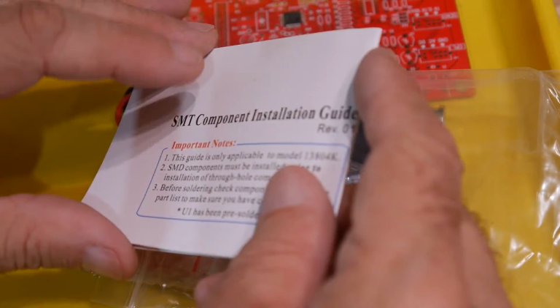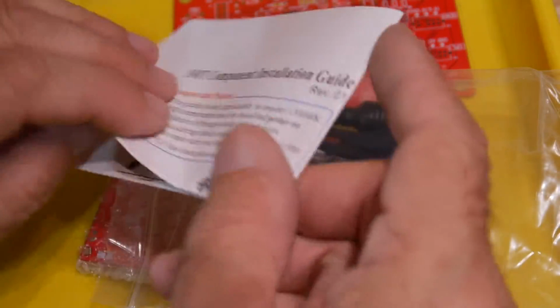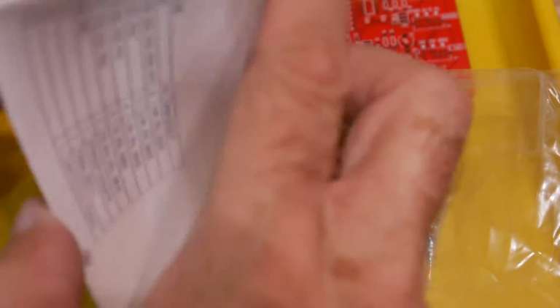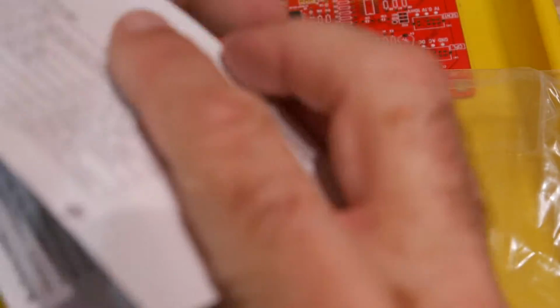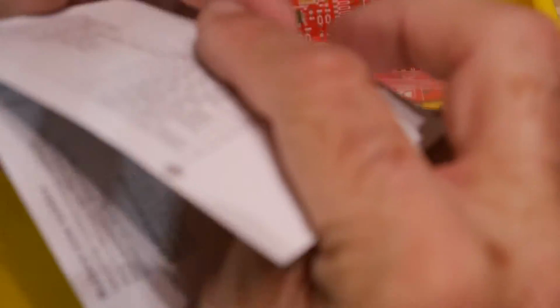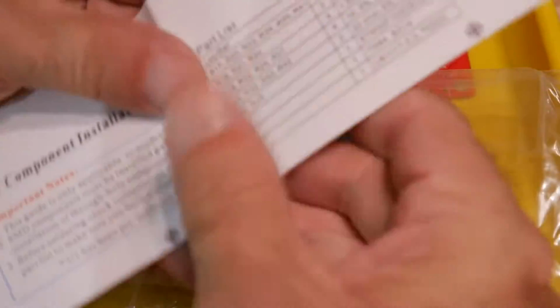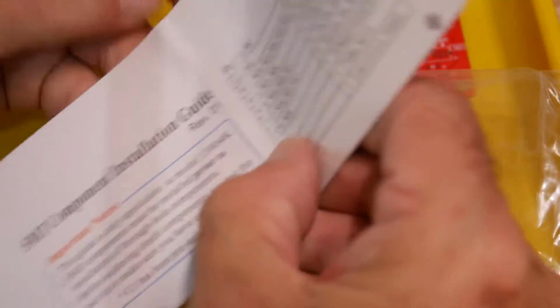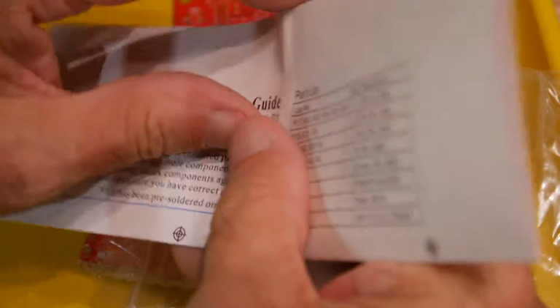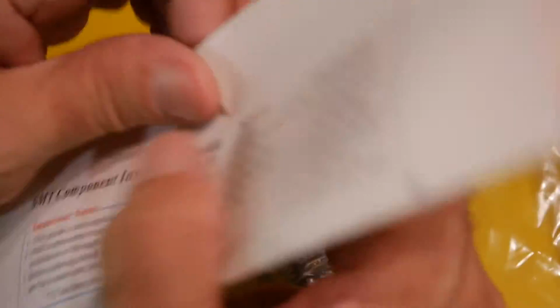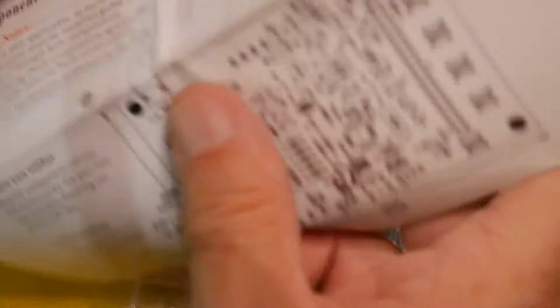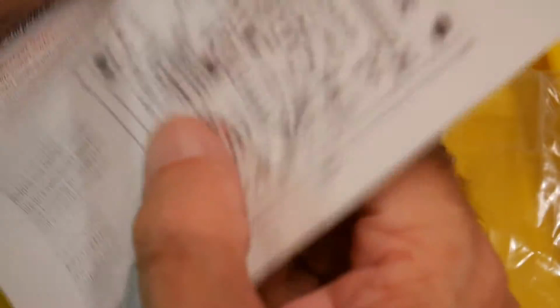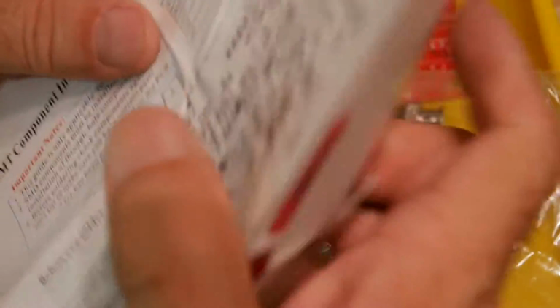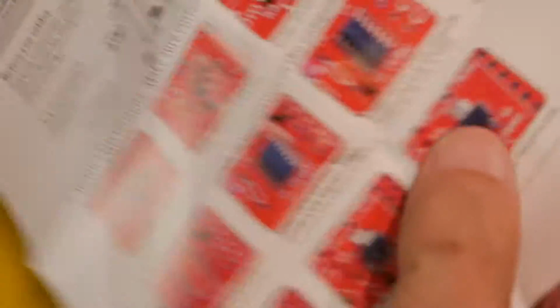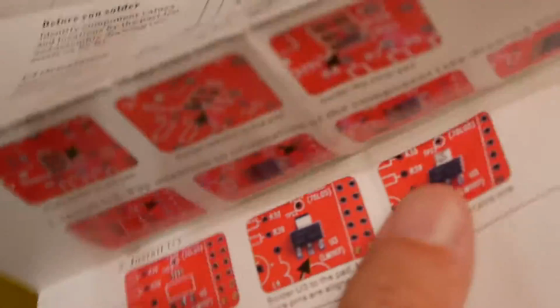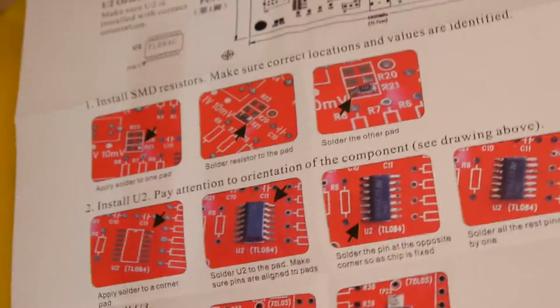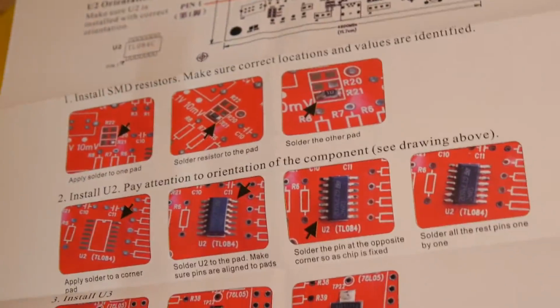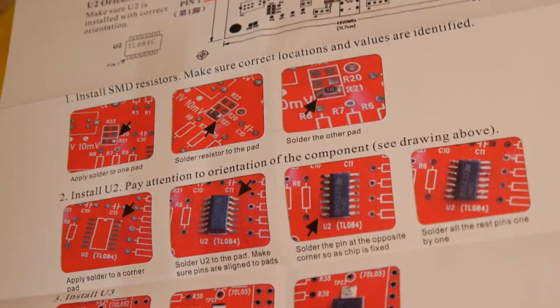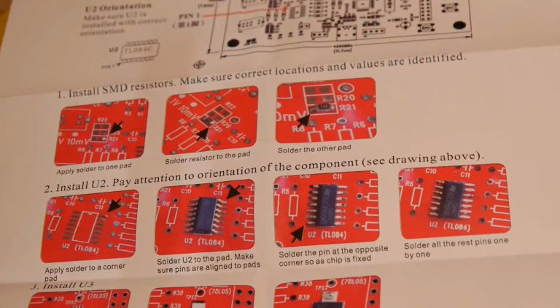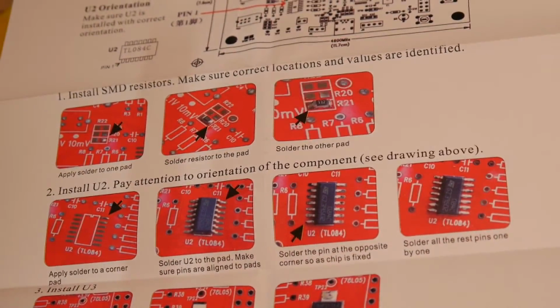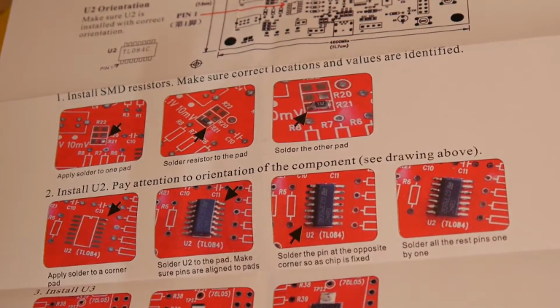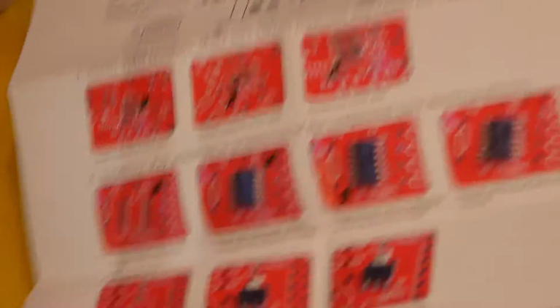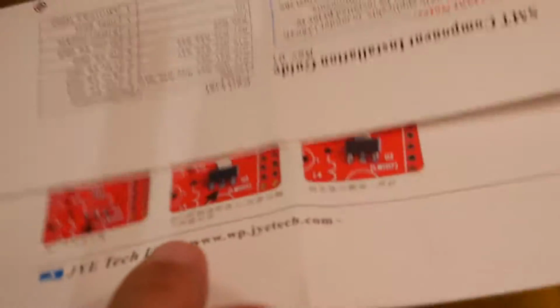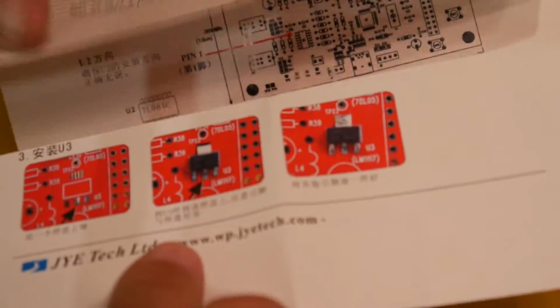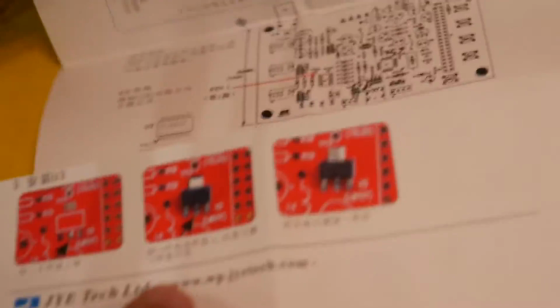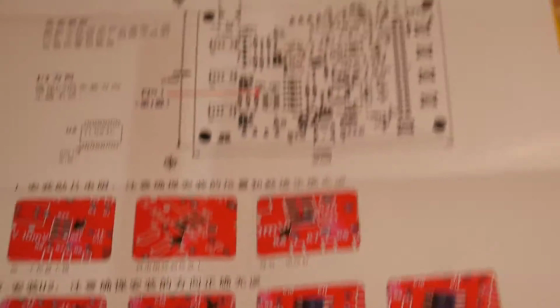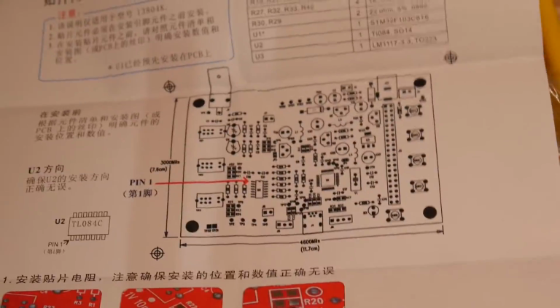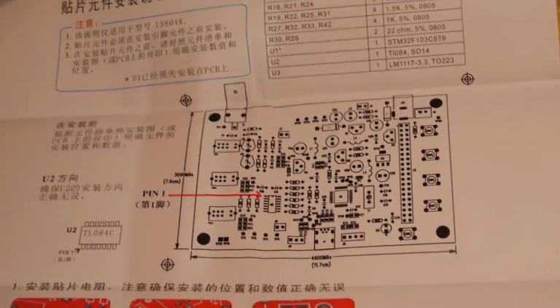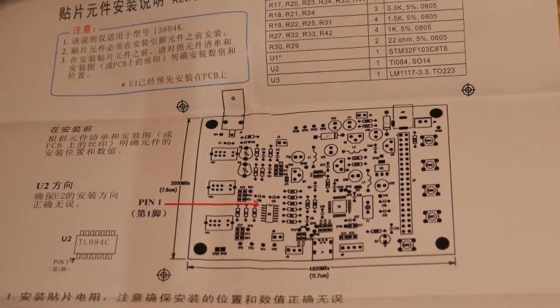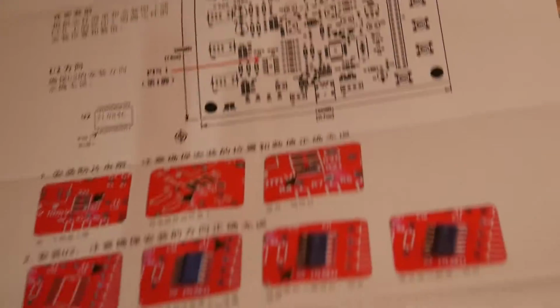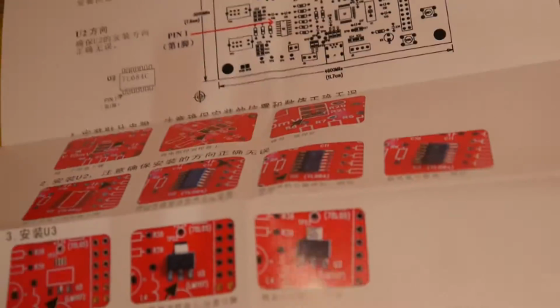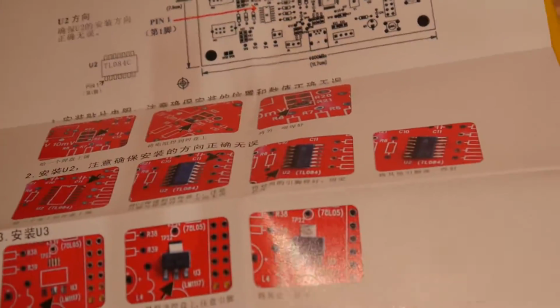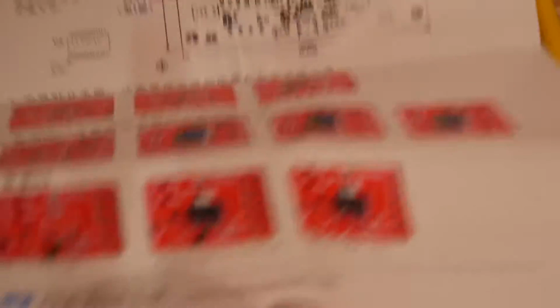Component installation guide — again, real high quality paper, nice printouts. How to install parts. Nice.